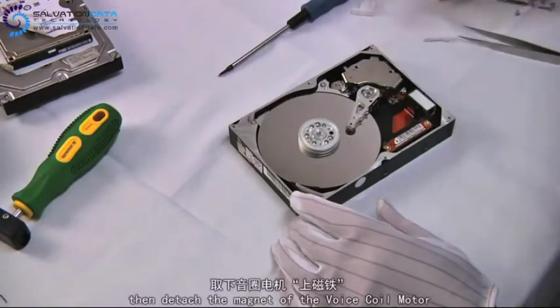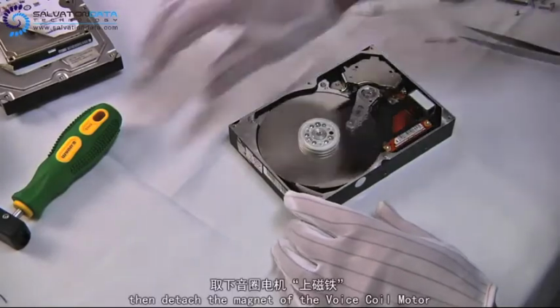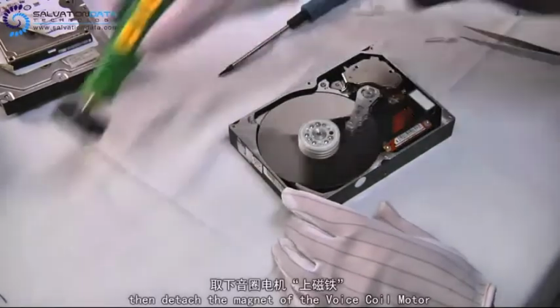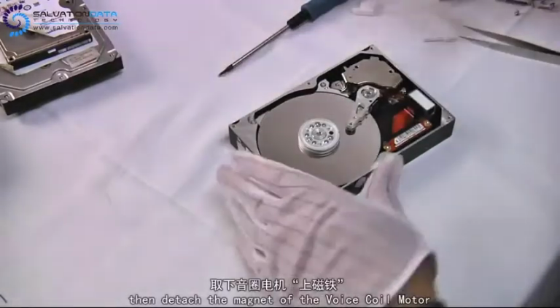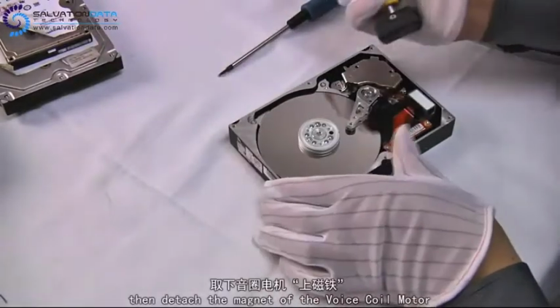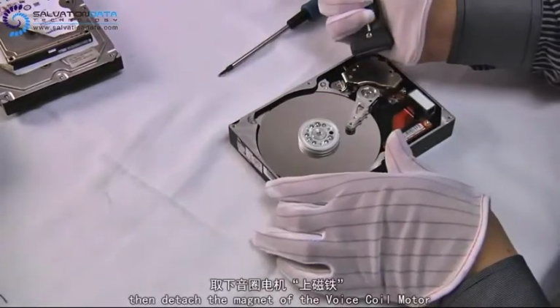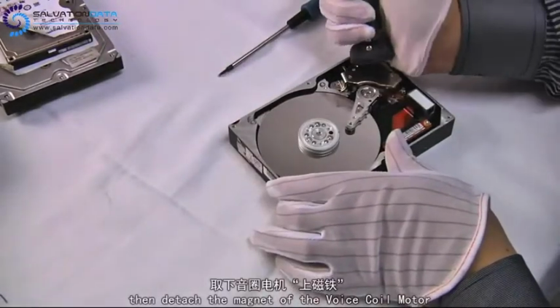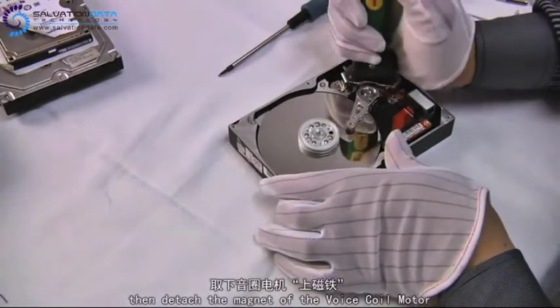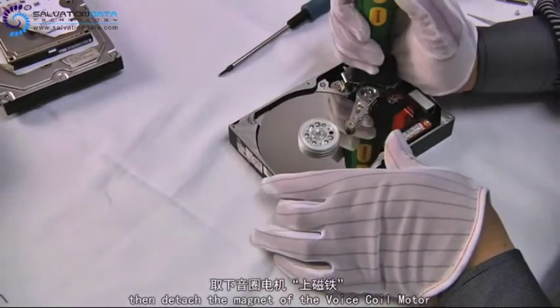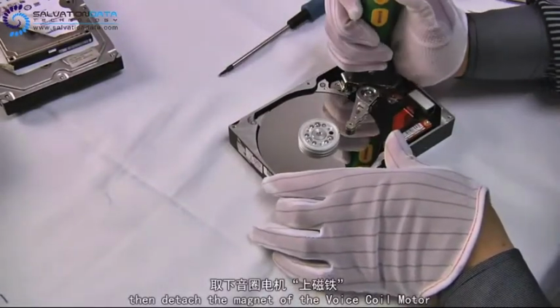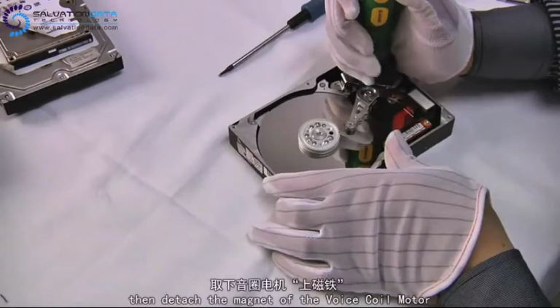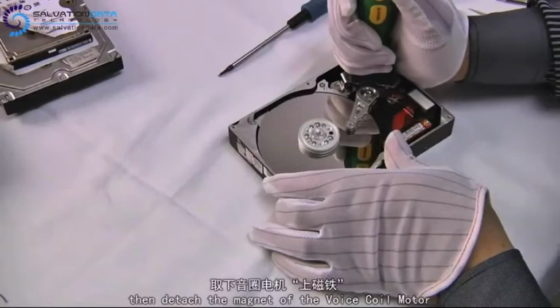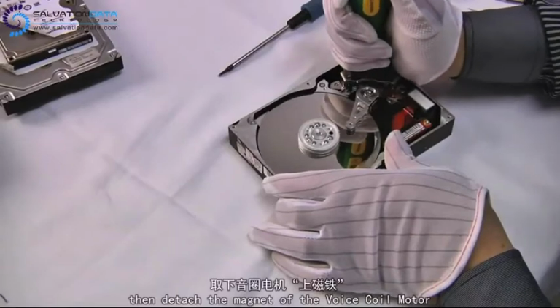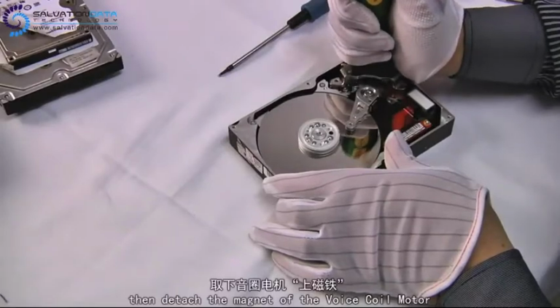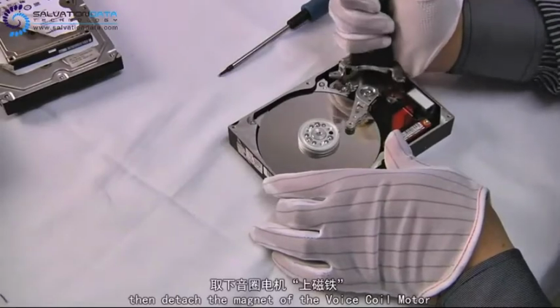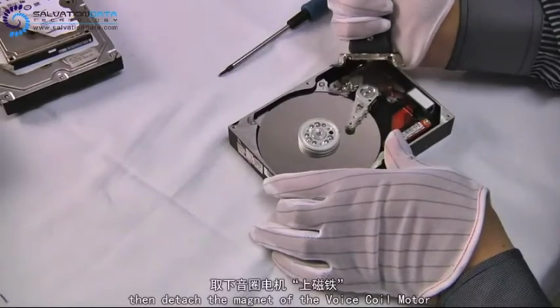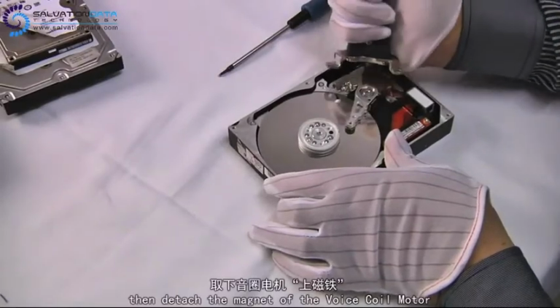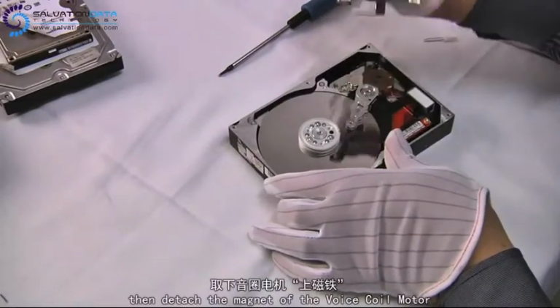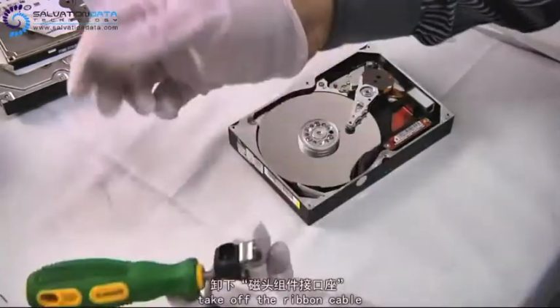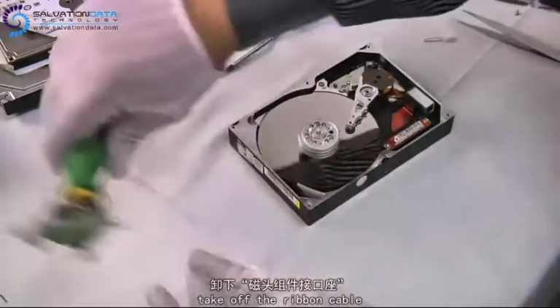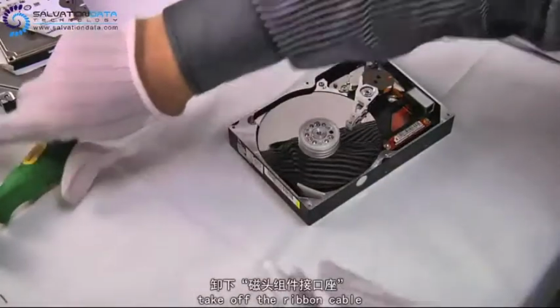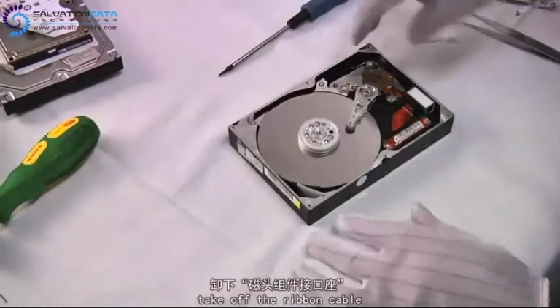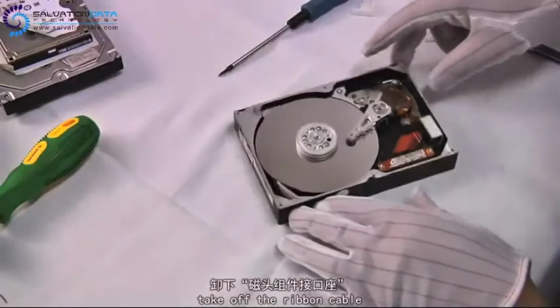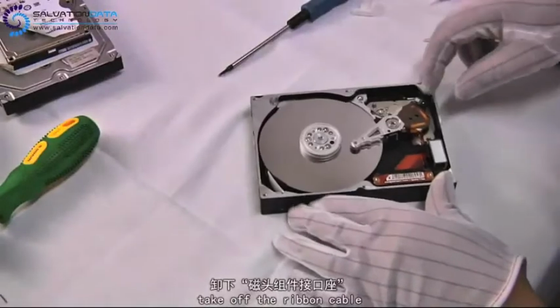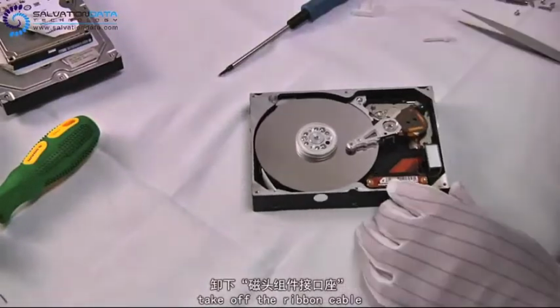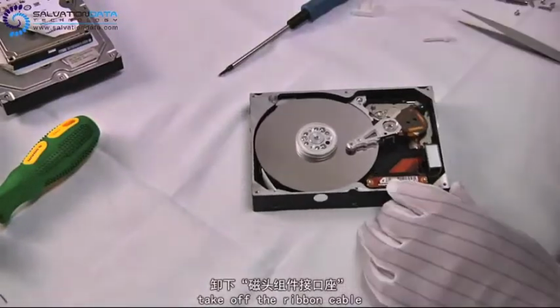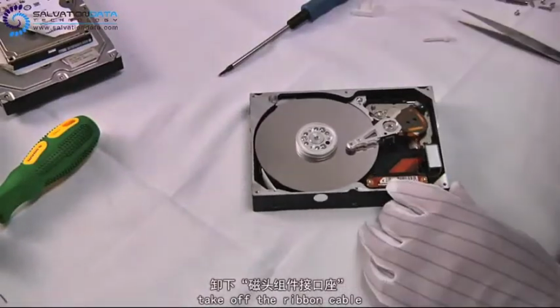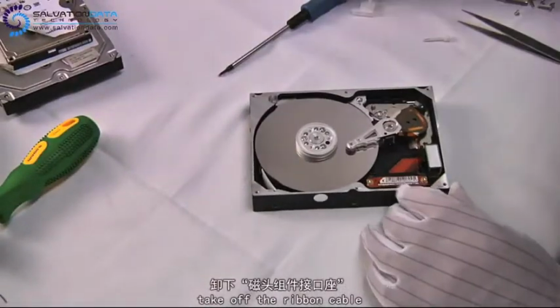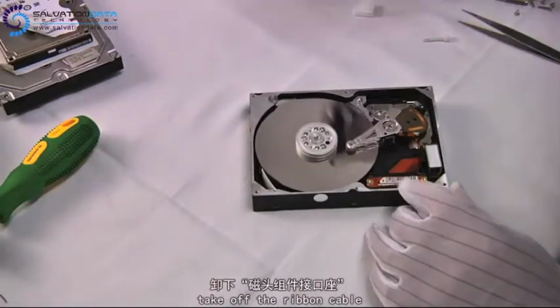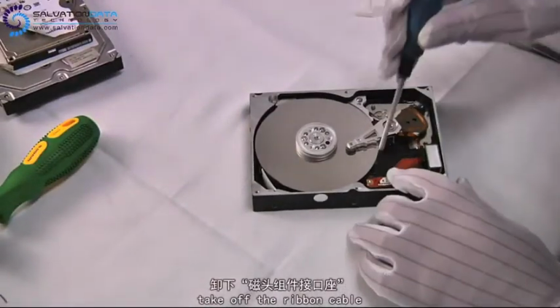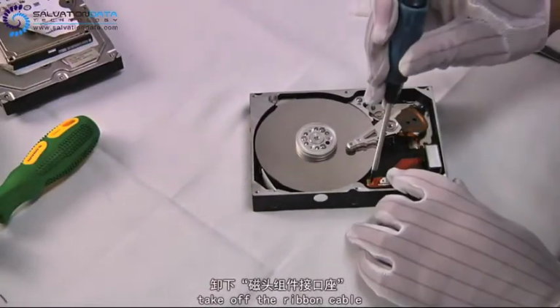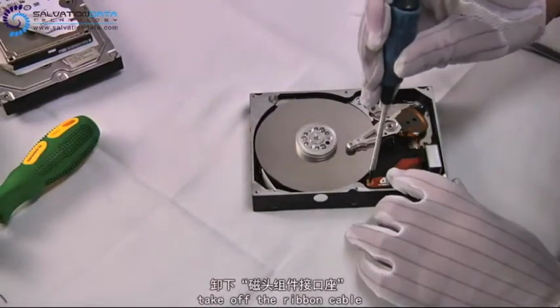Now we use this tool to detach the top magnet. You gotta be very careful here, because these magnets are extremely strong. Otherwise, you may damage your hard disk, such as the platters or the head arms.